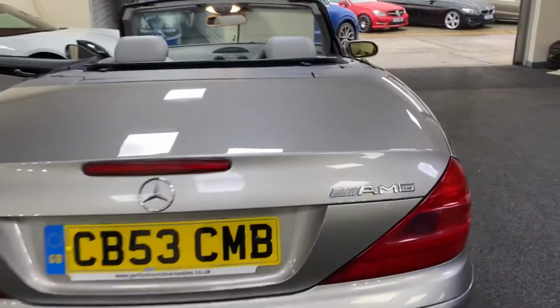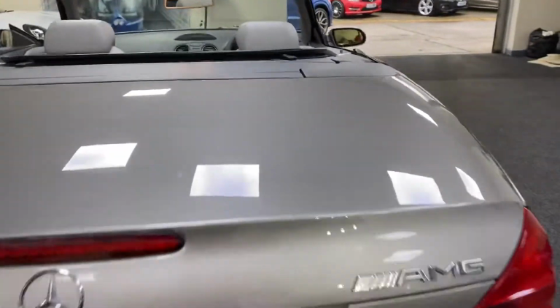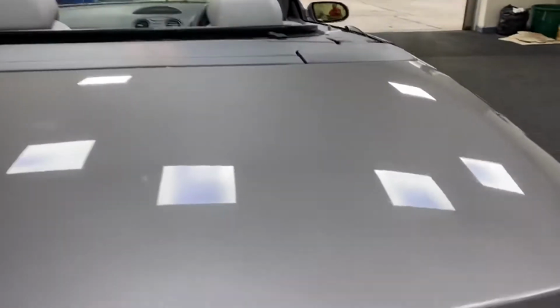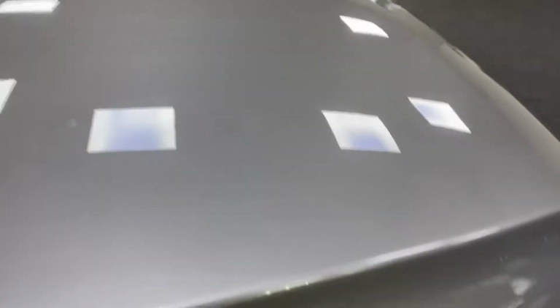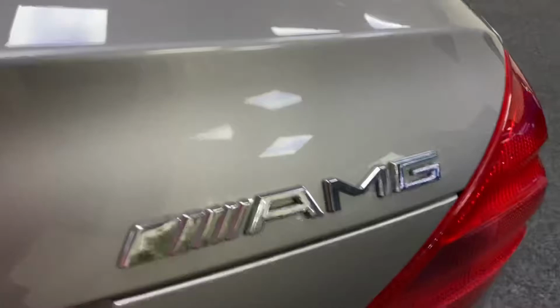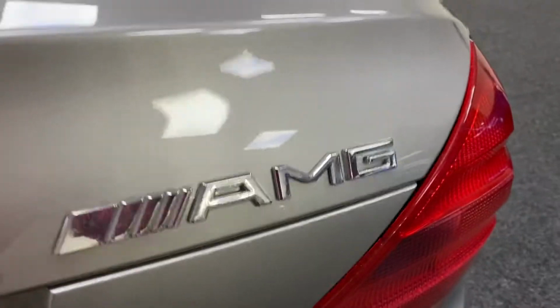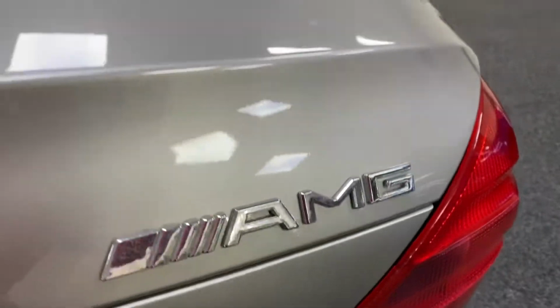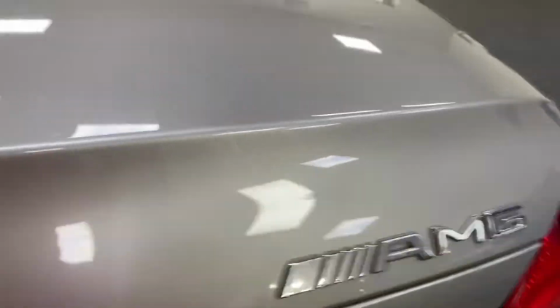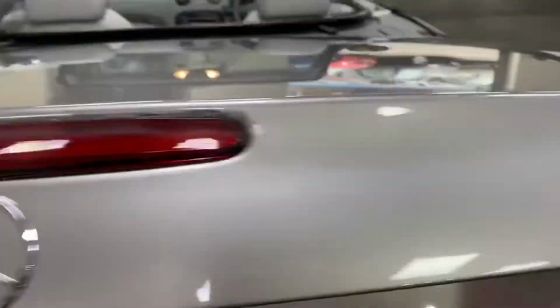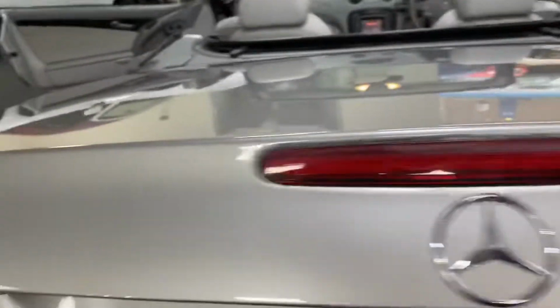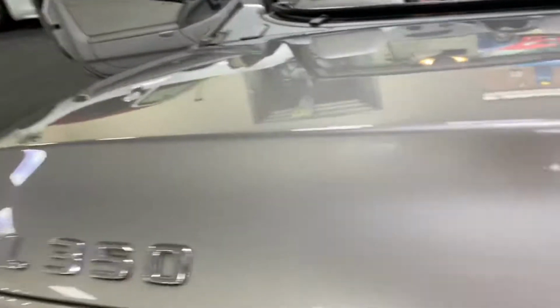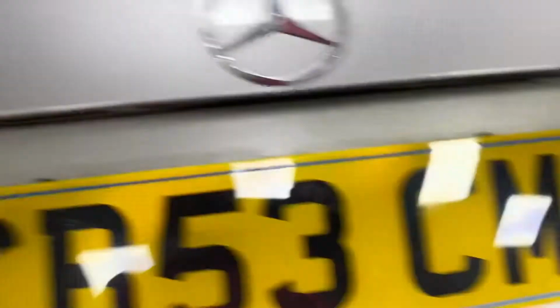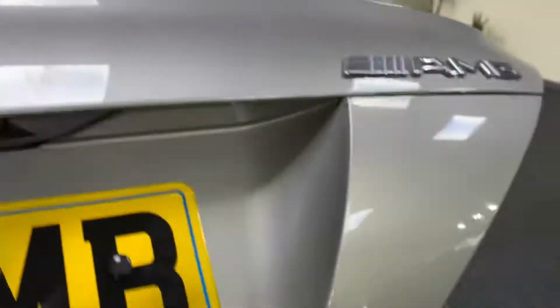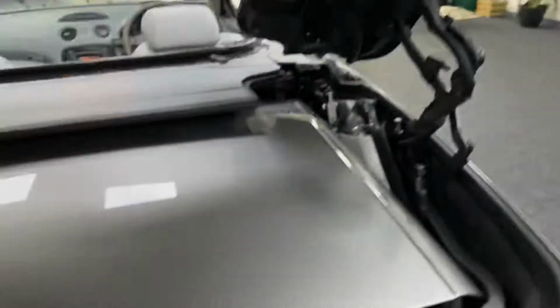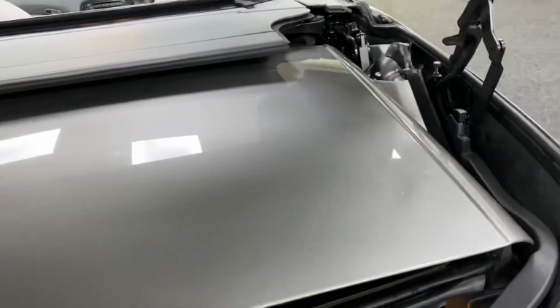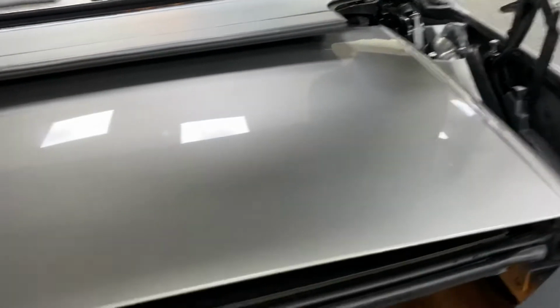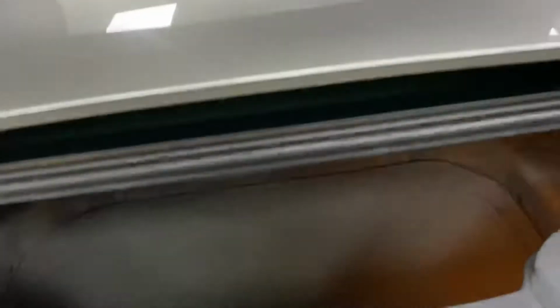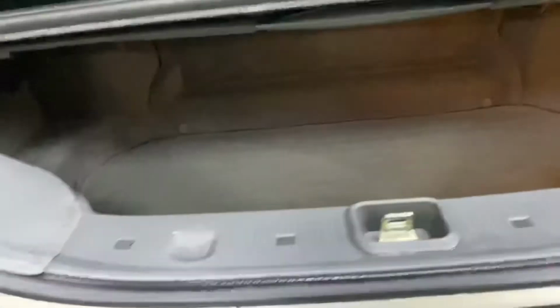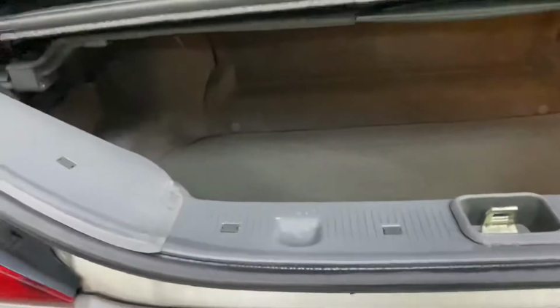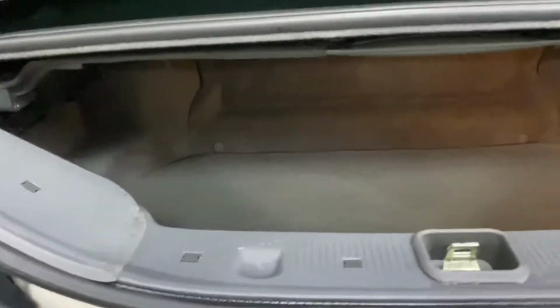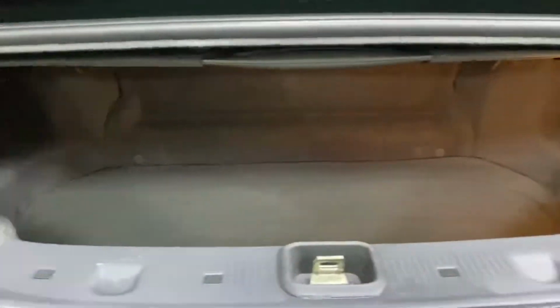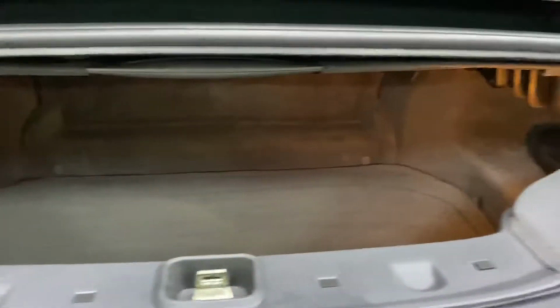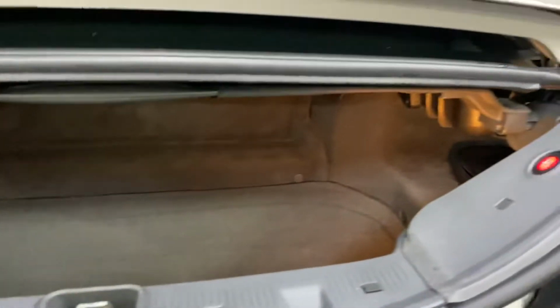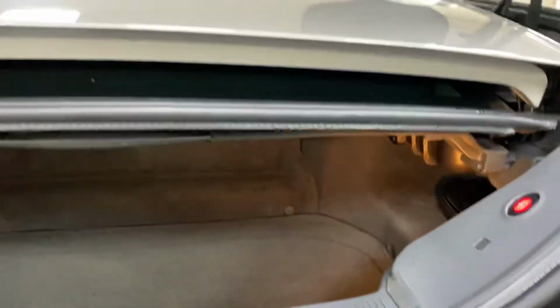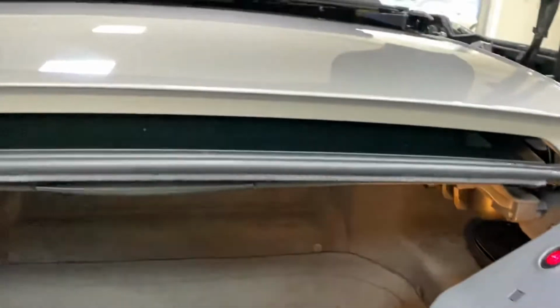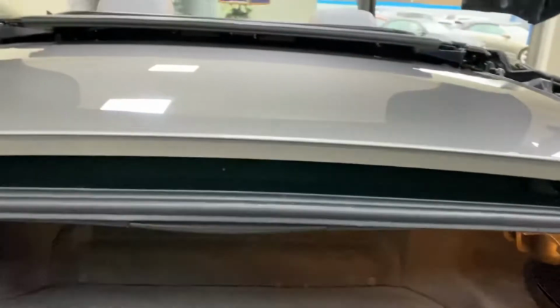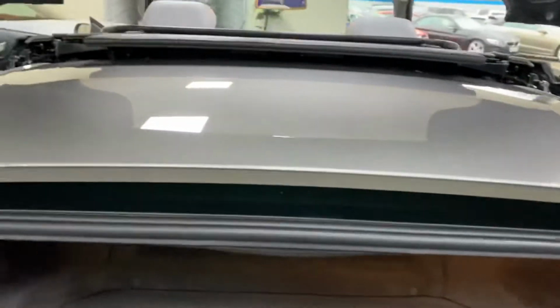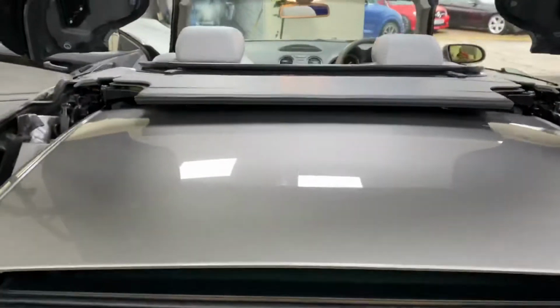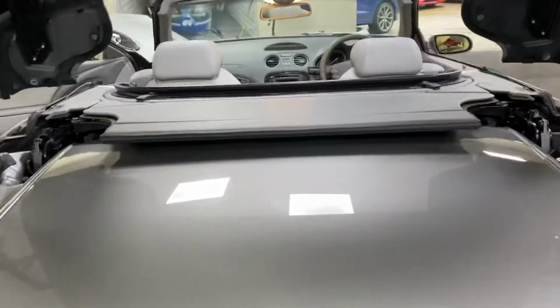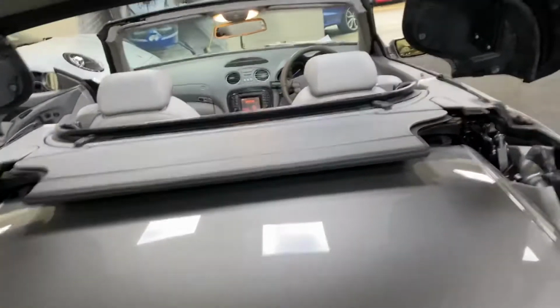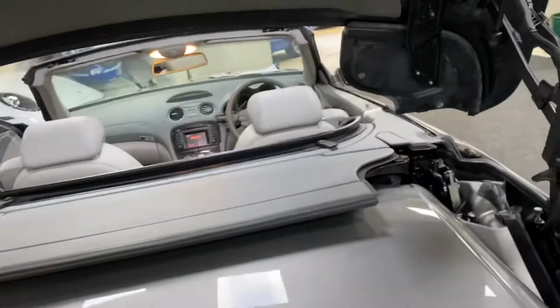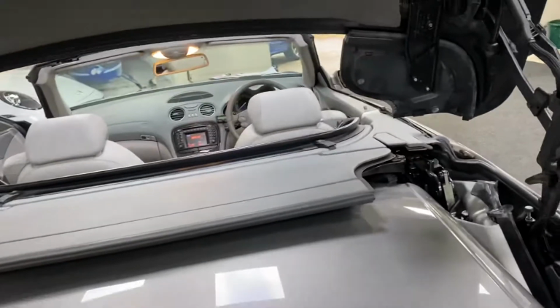I'll show you the boot area. It's got the AMG badge there — it's not an AMG, it's an SL 350 — but it looks pretty with the badge. The boot area is nice and clean, and obviously that's where the roof is stored when it's deployed.